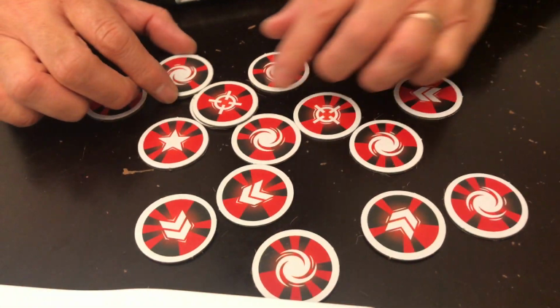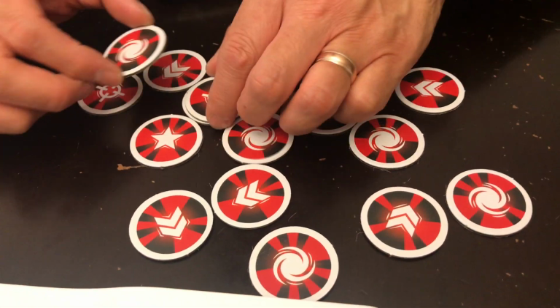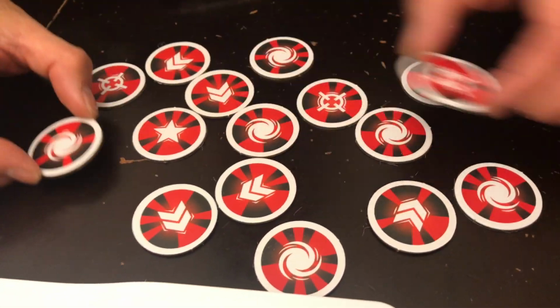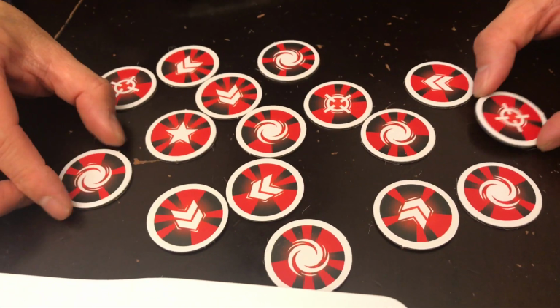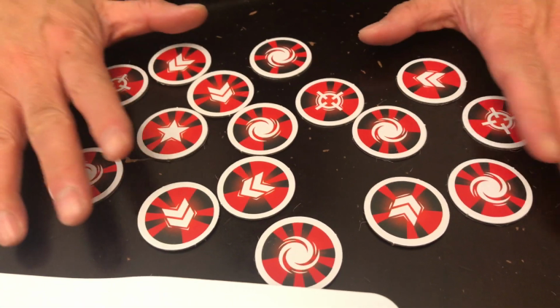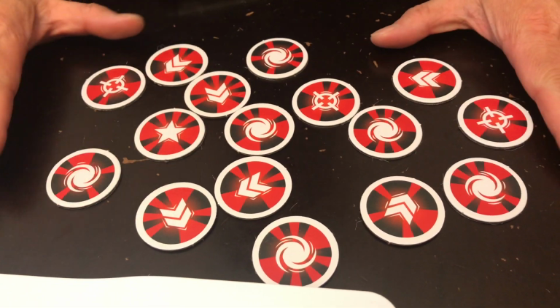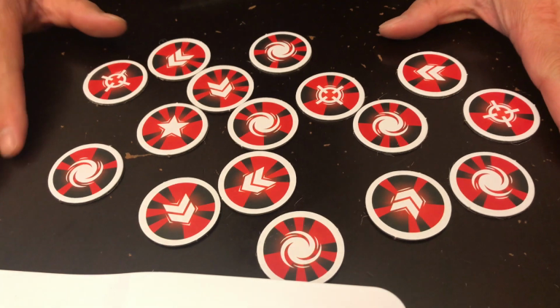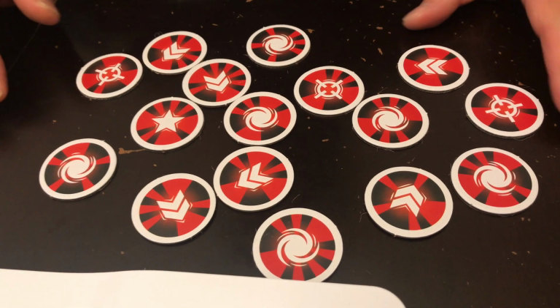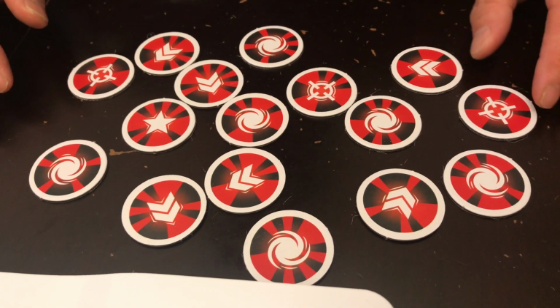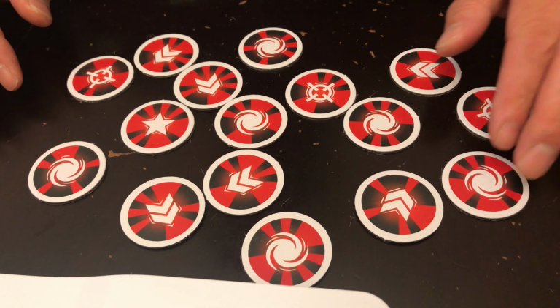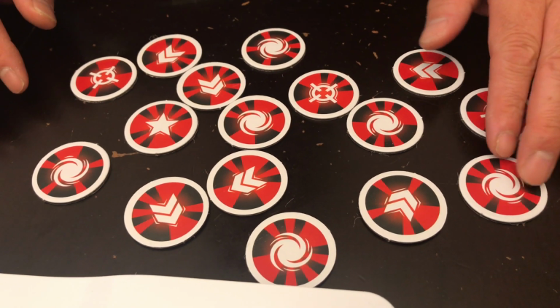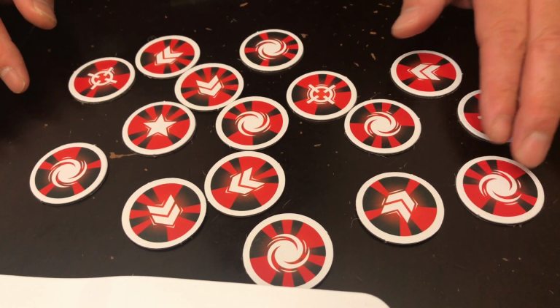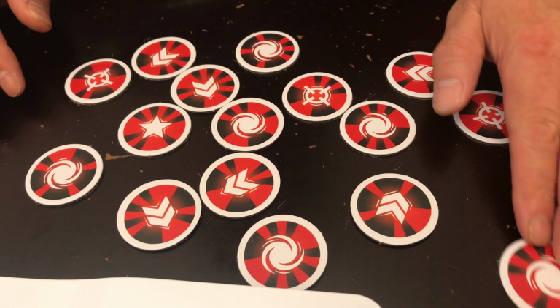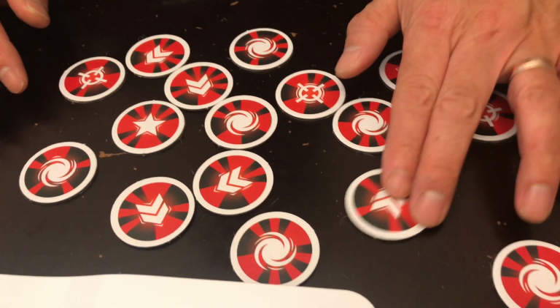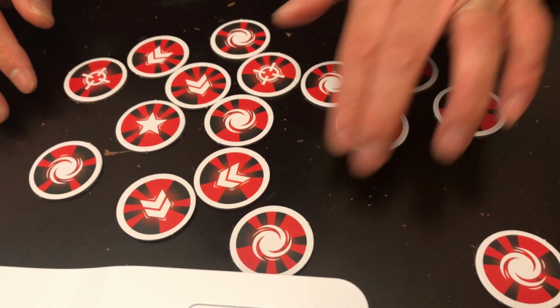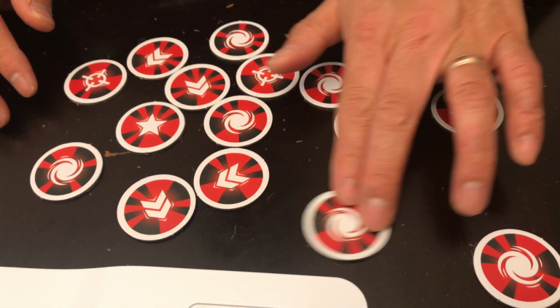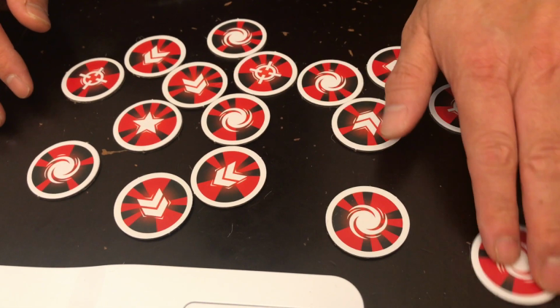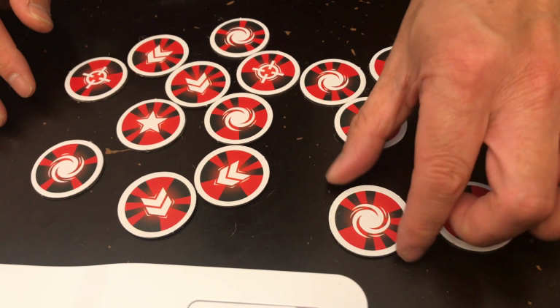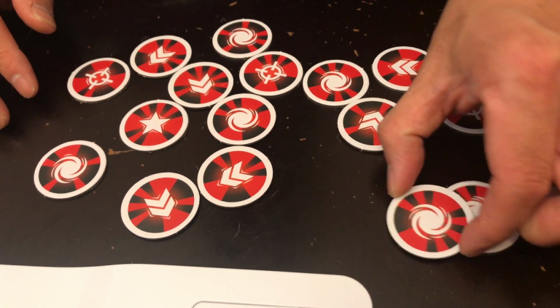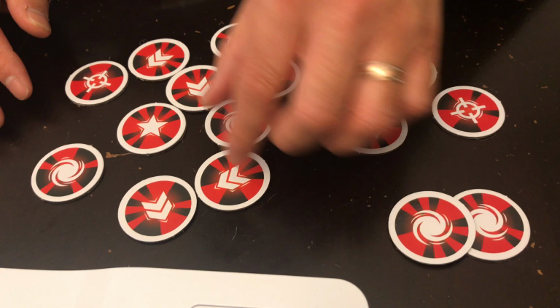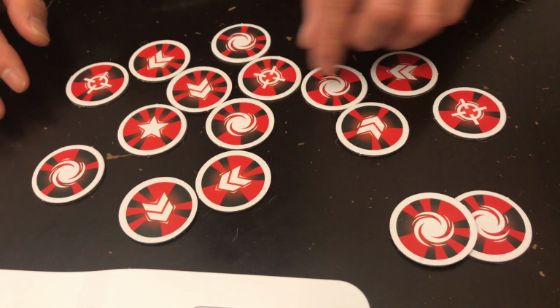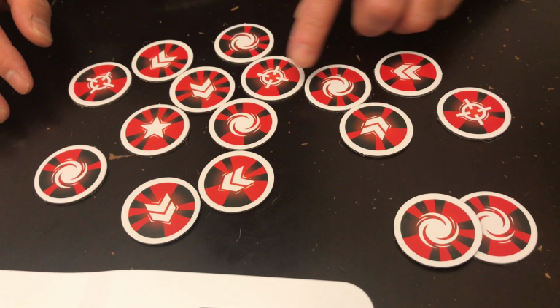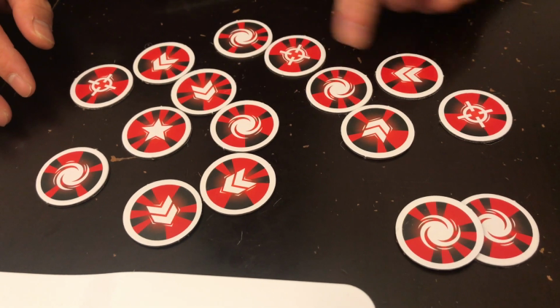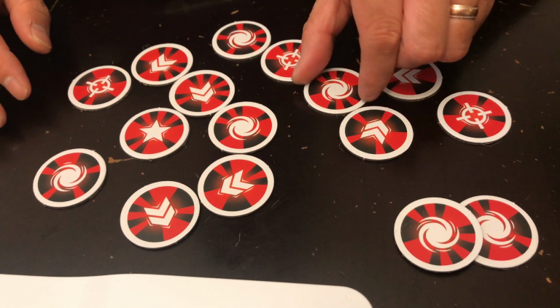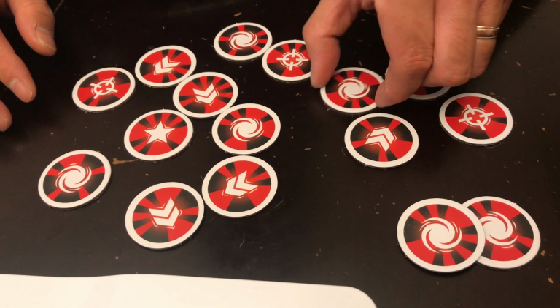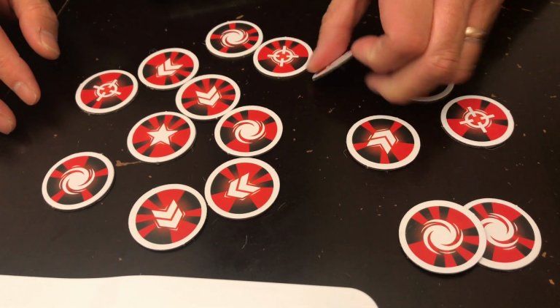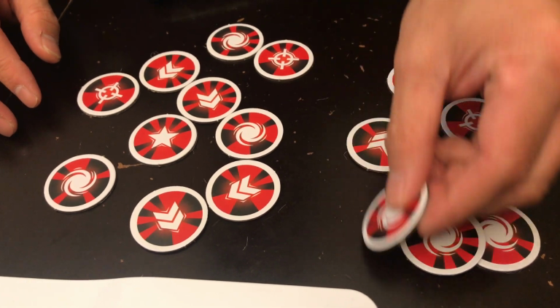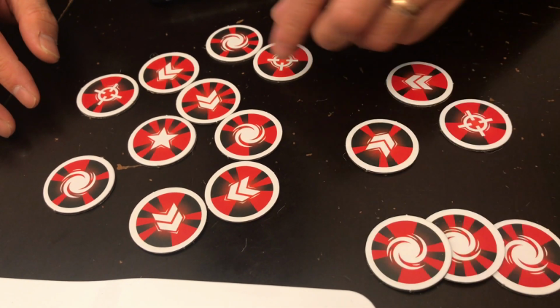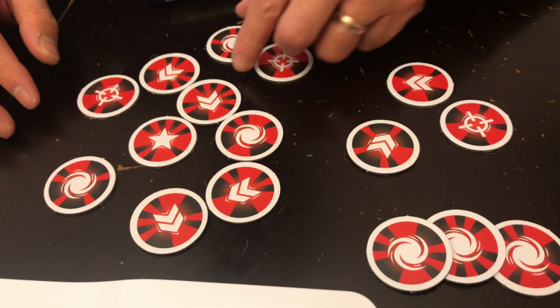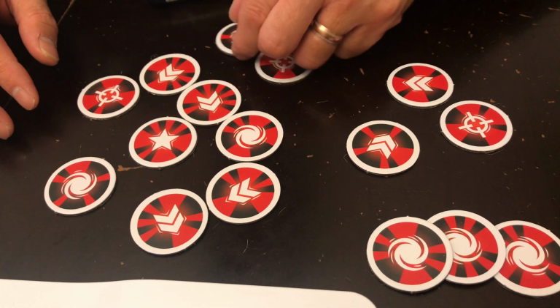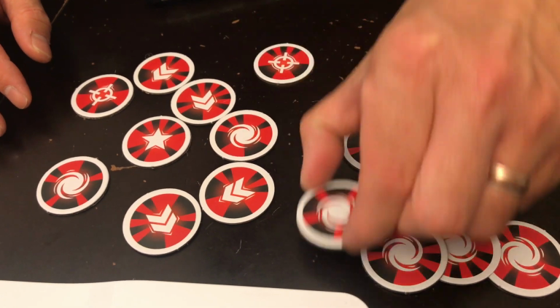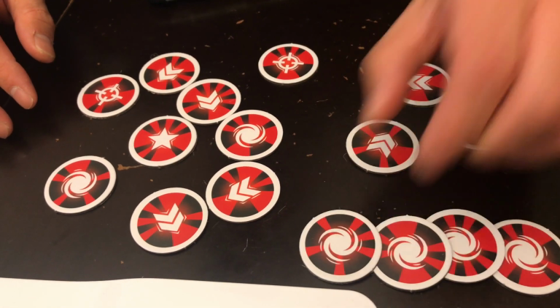So there's 16 tokens. Each player has 16. There's 4 different kinds. There's defend, the spin one. And basically, you use the spin one when someone attacks you.